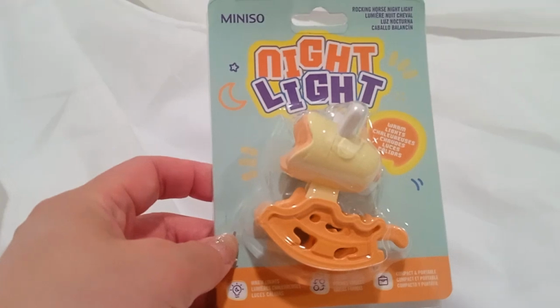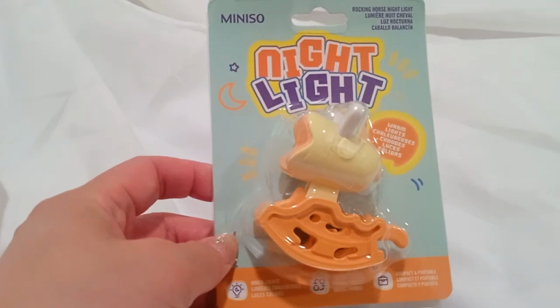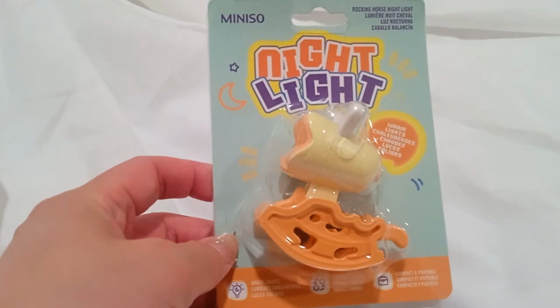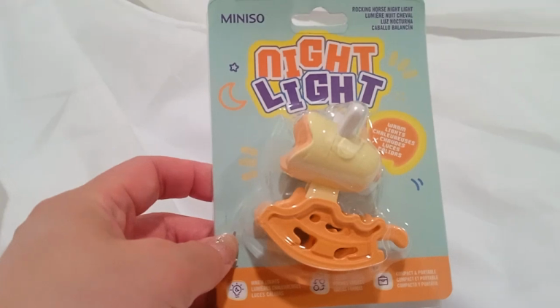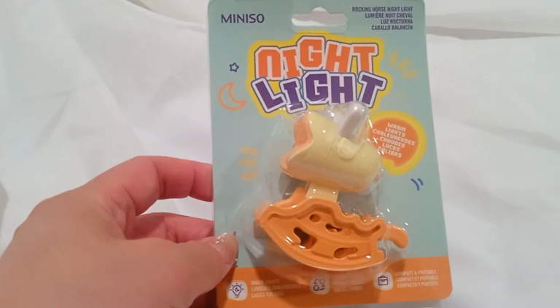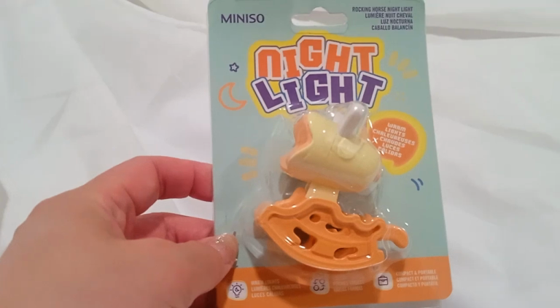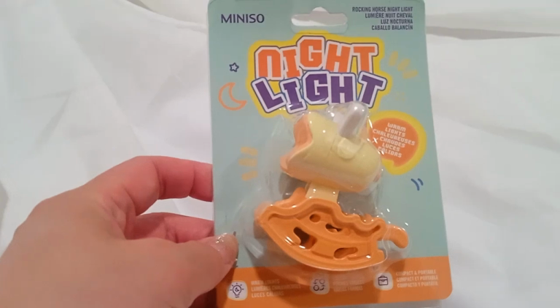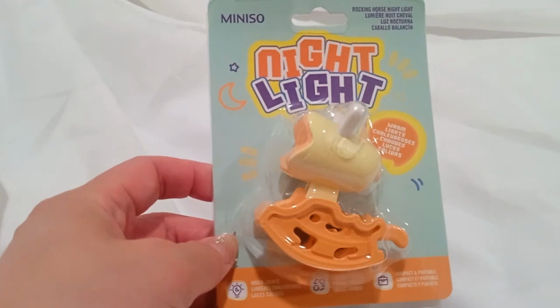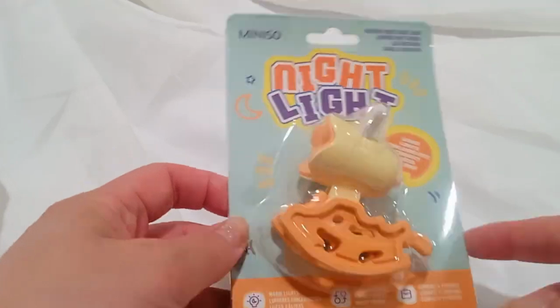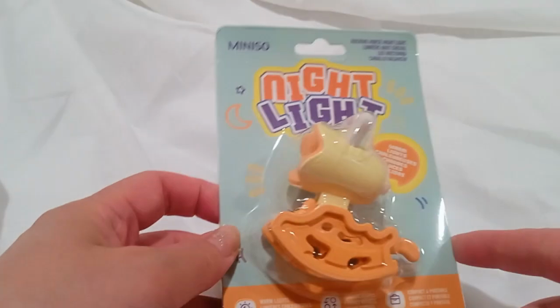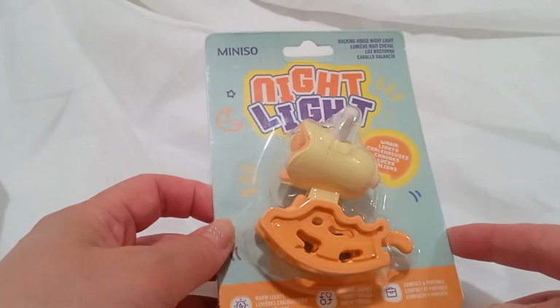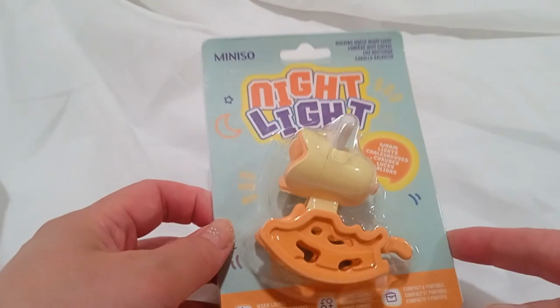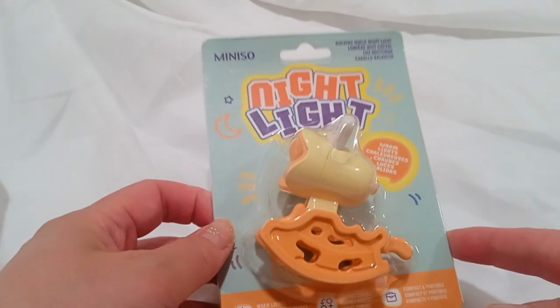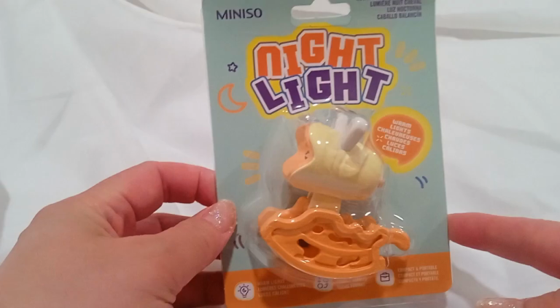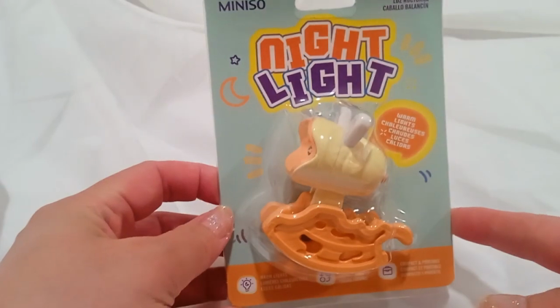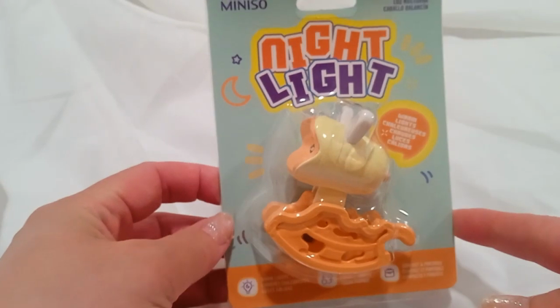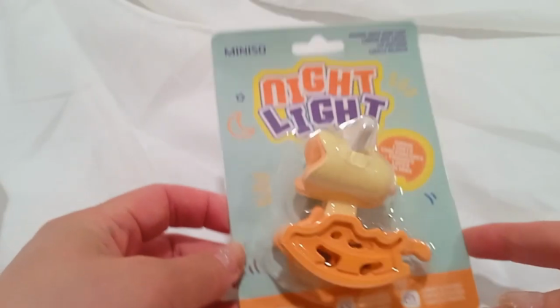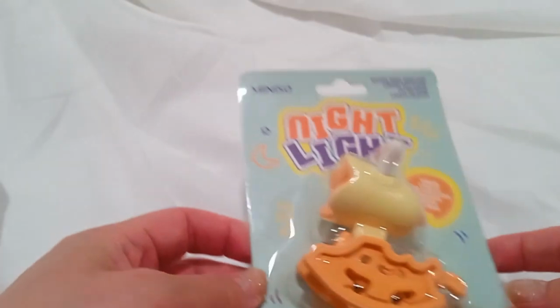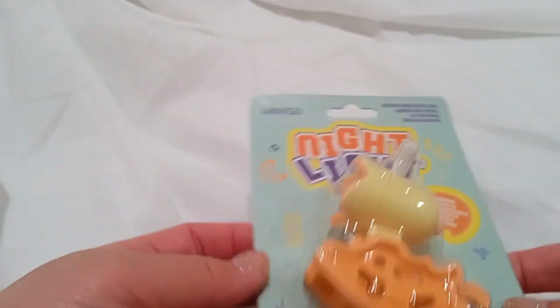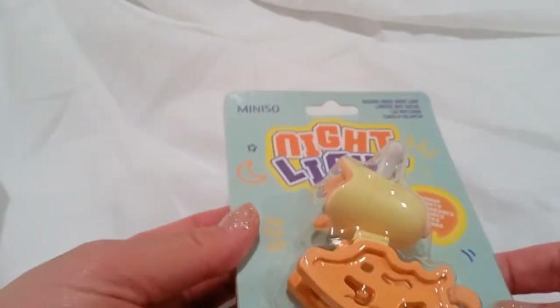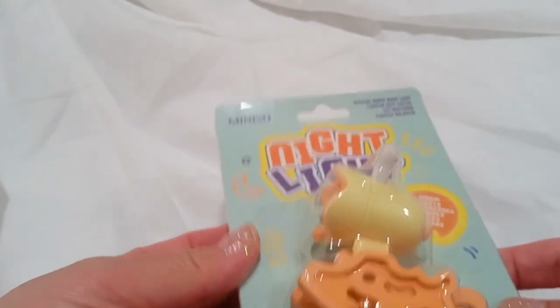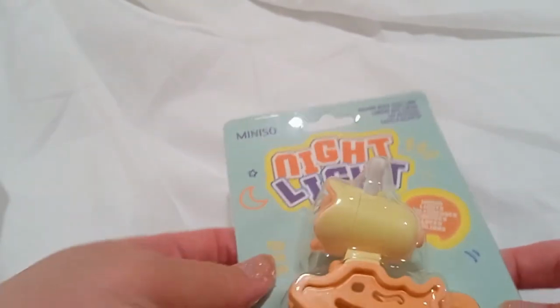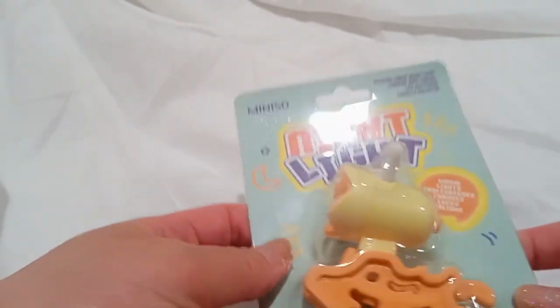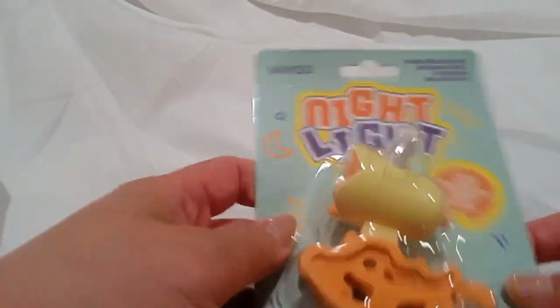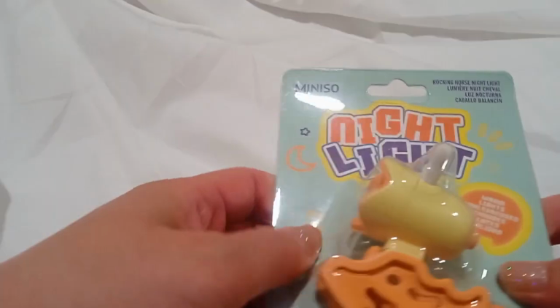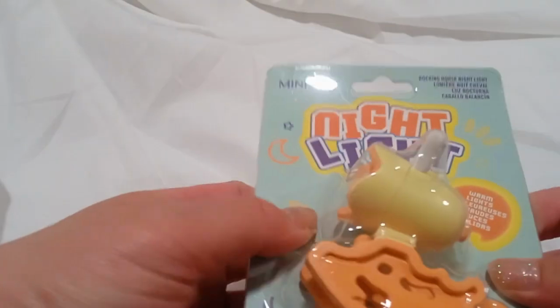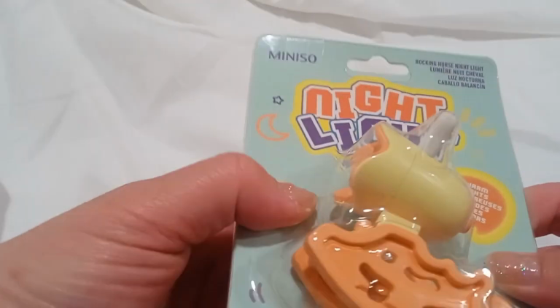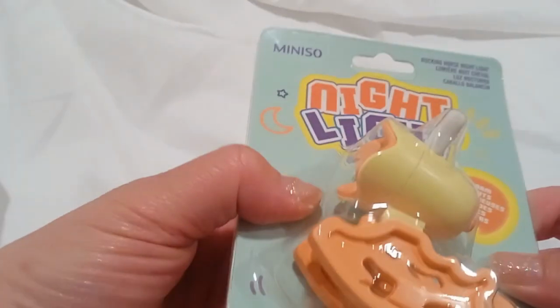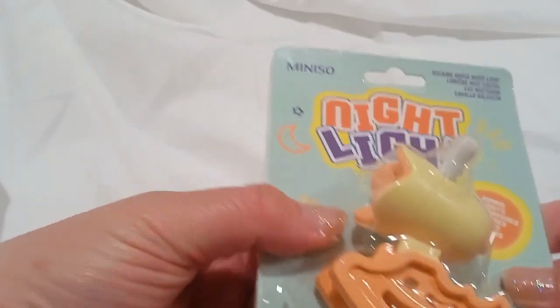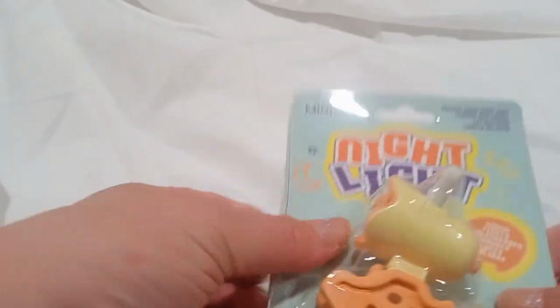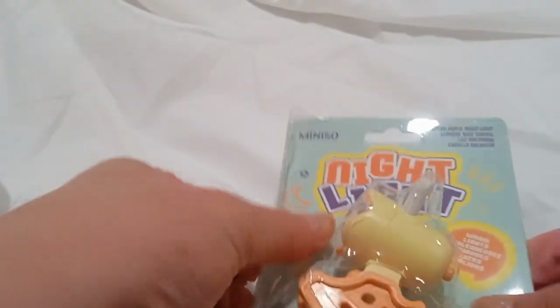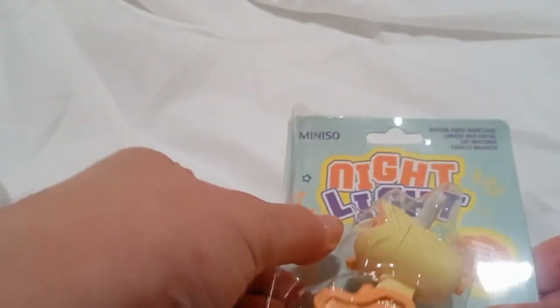Hello! Just got this nightlight from Miniso. Let's open it up, see how it works.